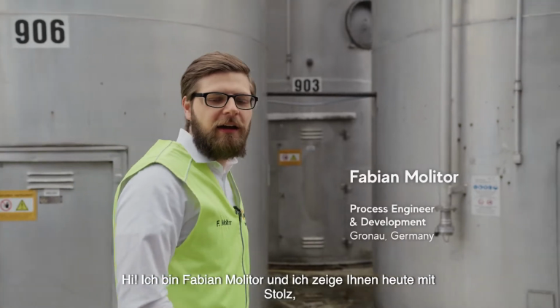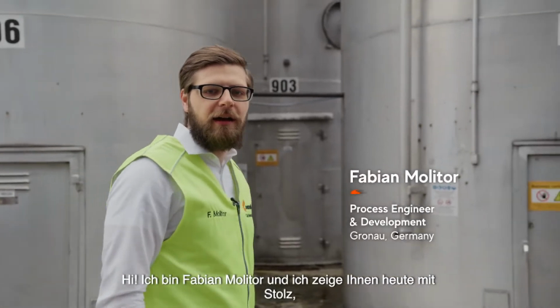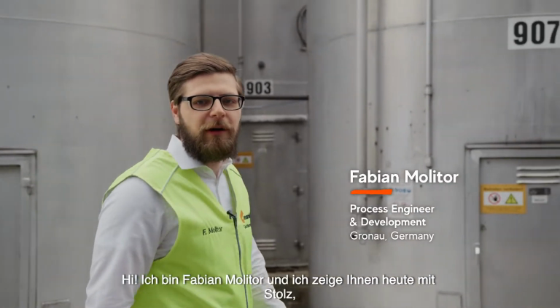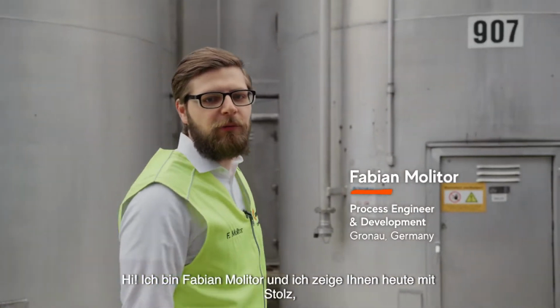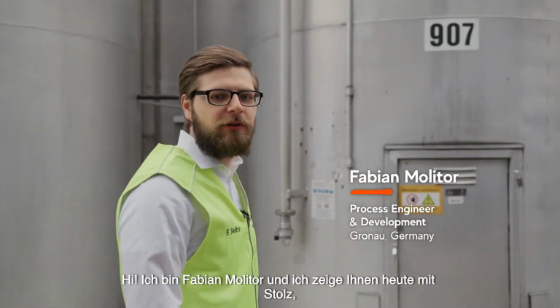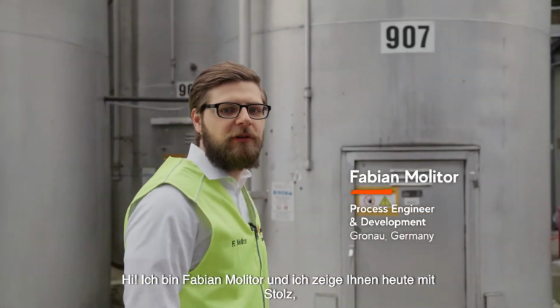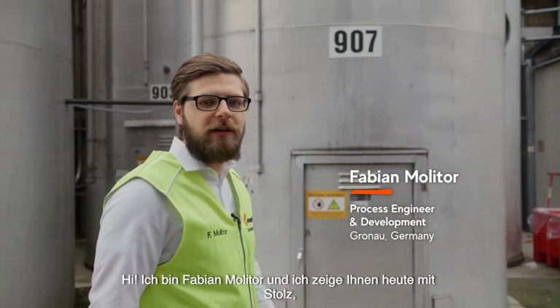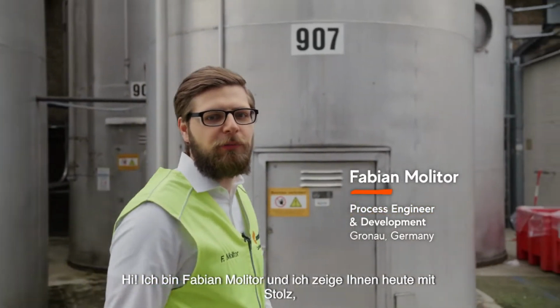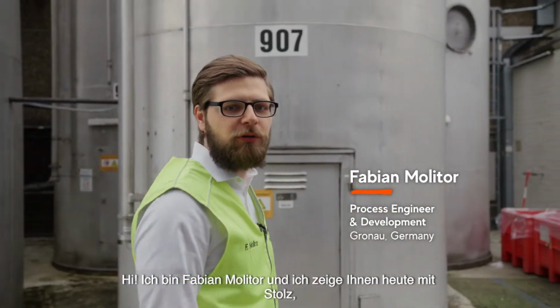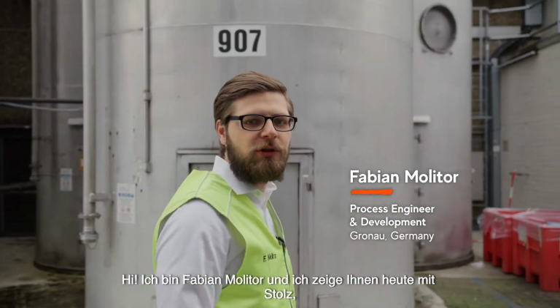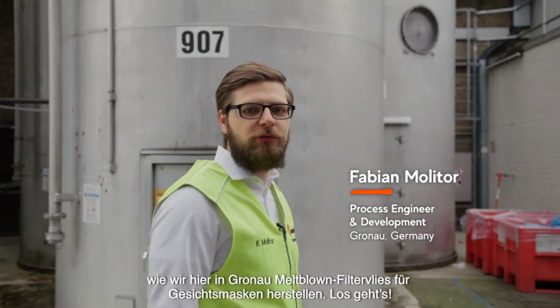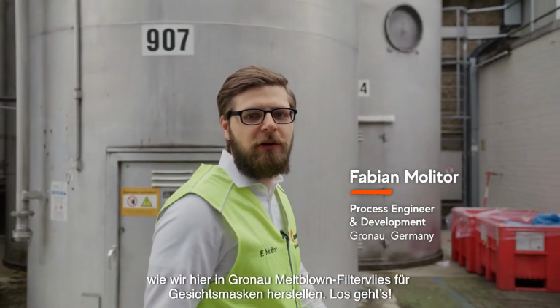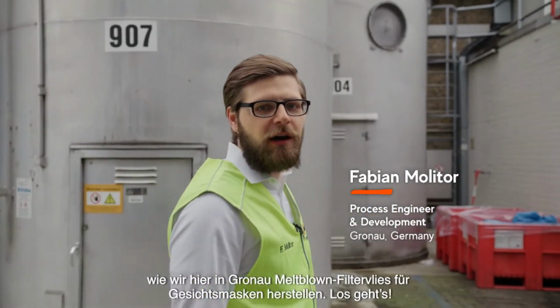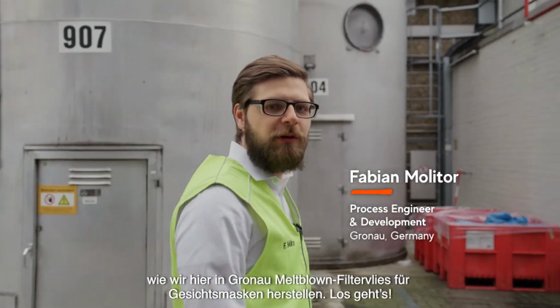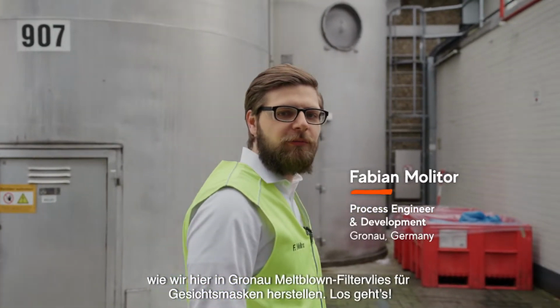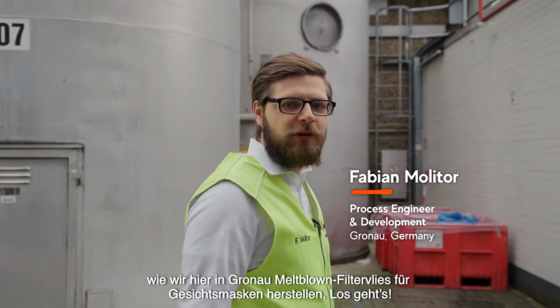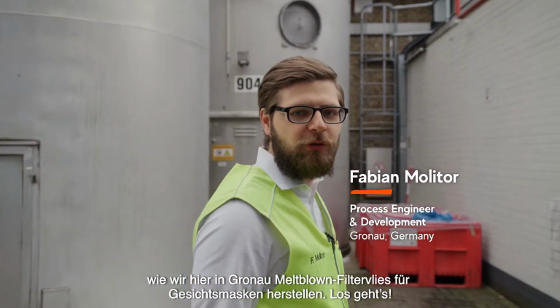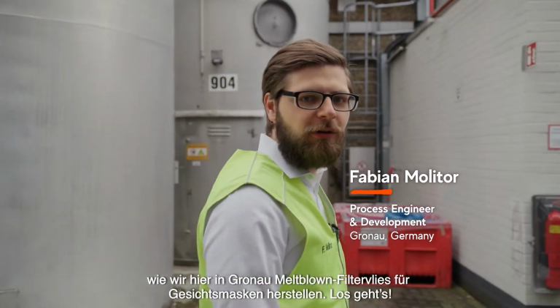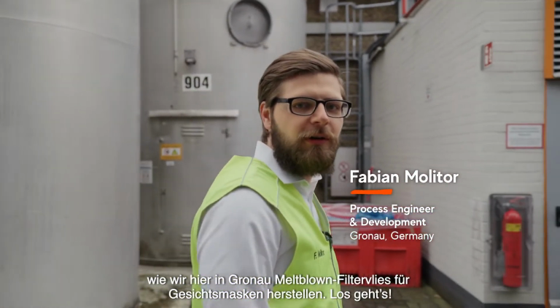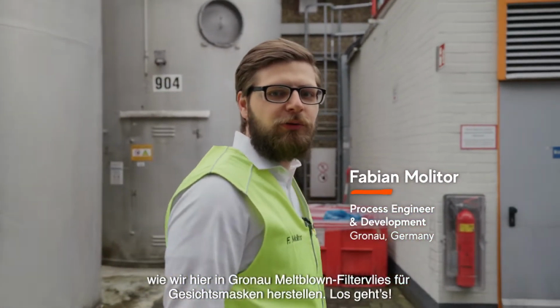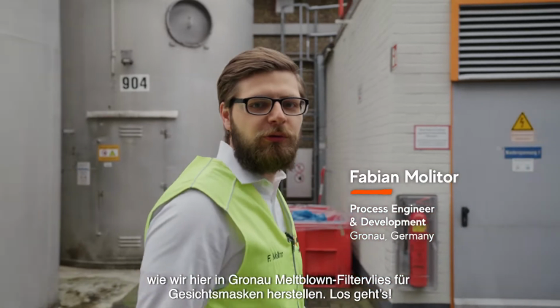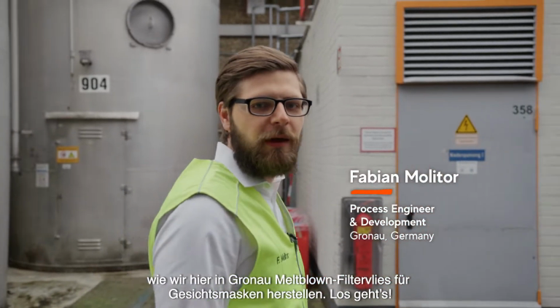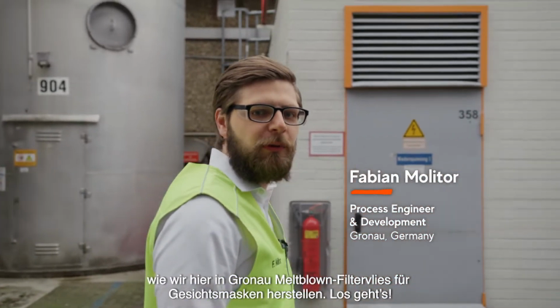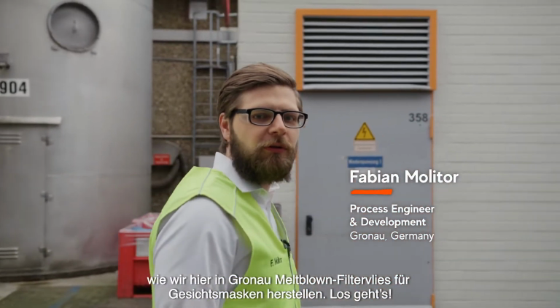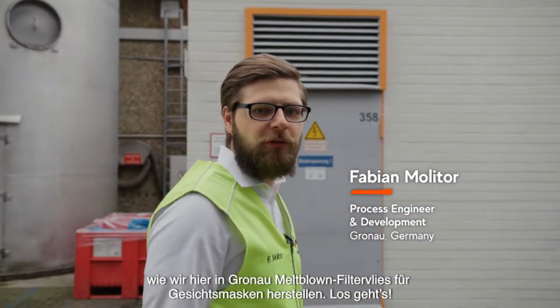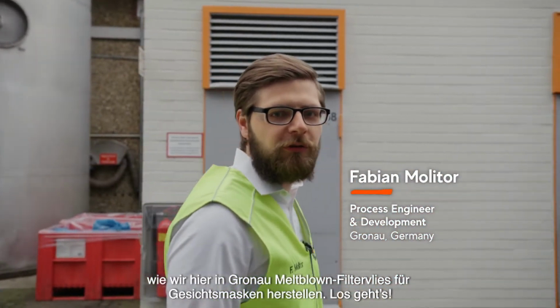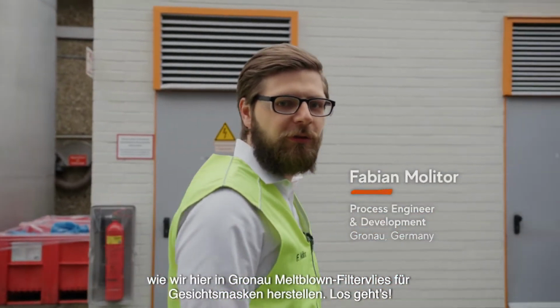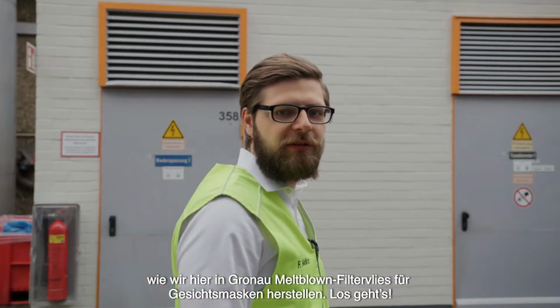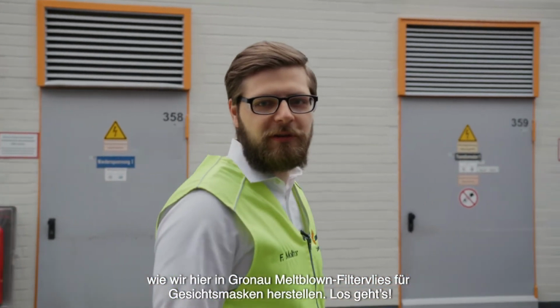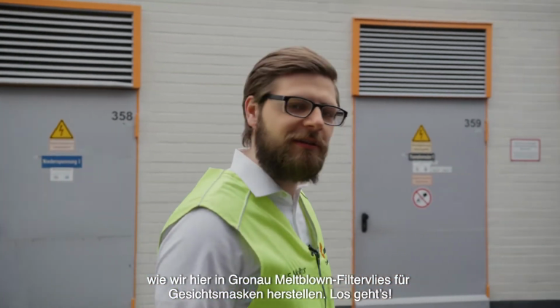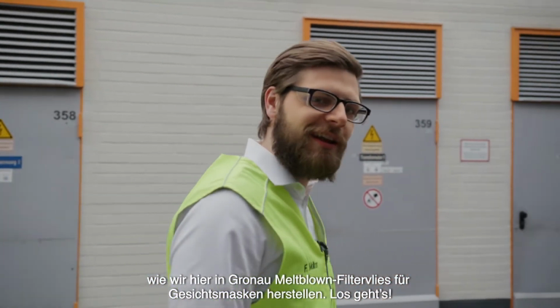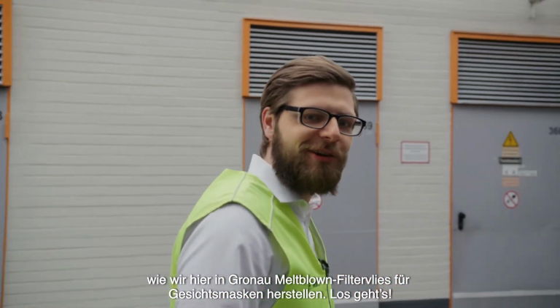Hi, I'm Fabian Molitor, and I'm proud to show you how we at Mondi Gronau produce melt blown non-wovens for face masks. Let's go!